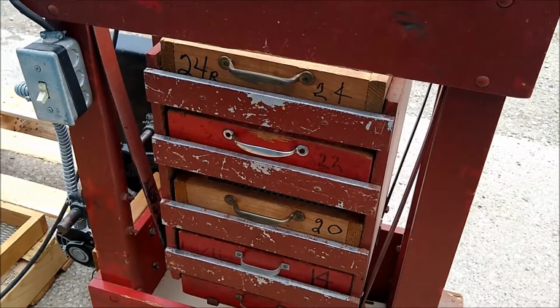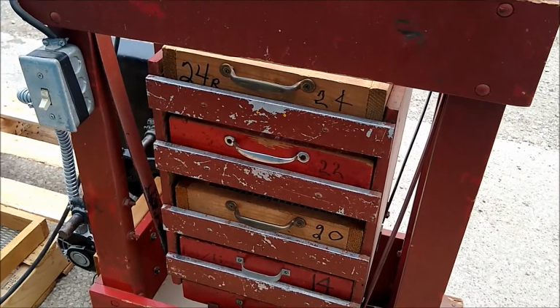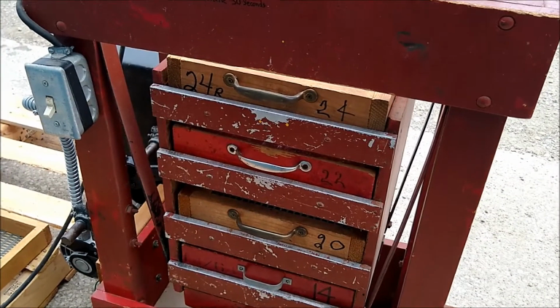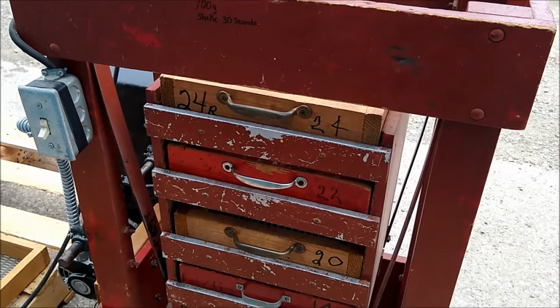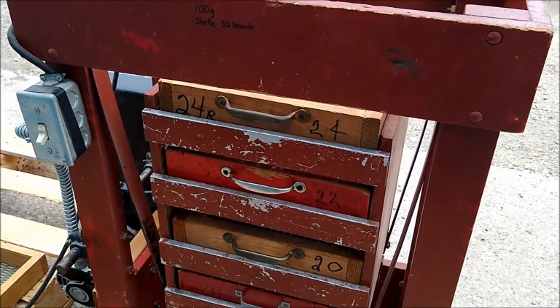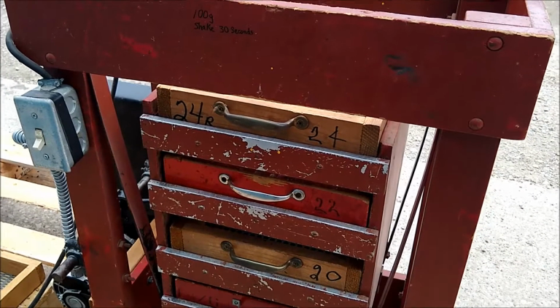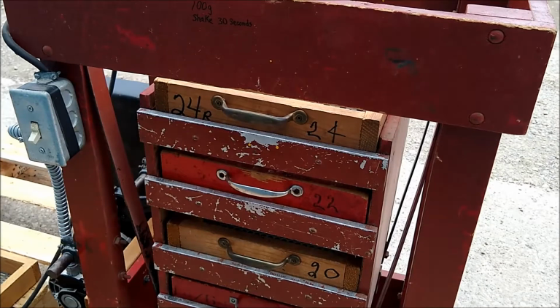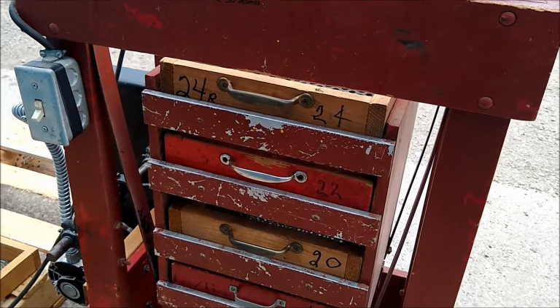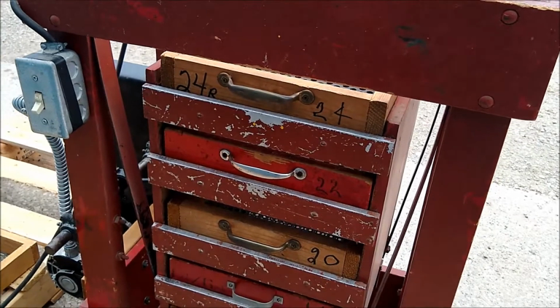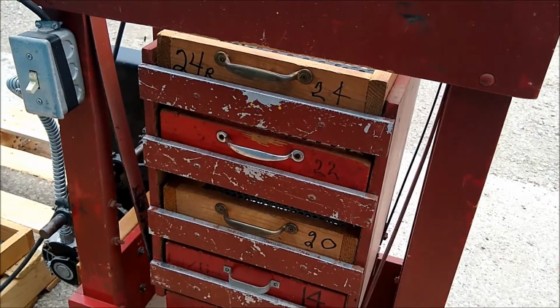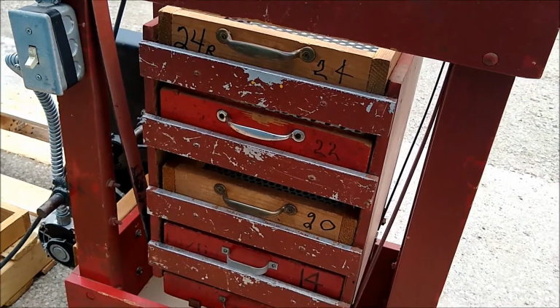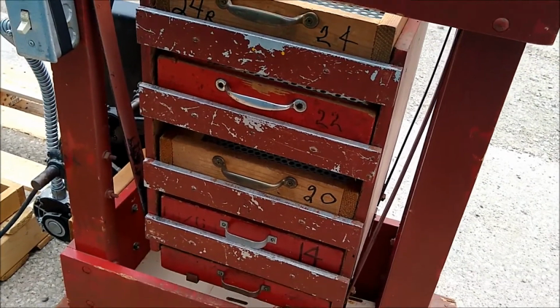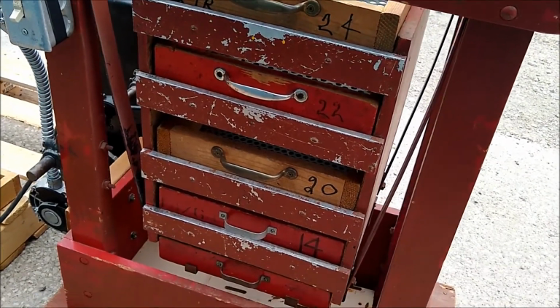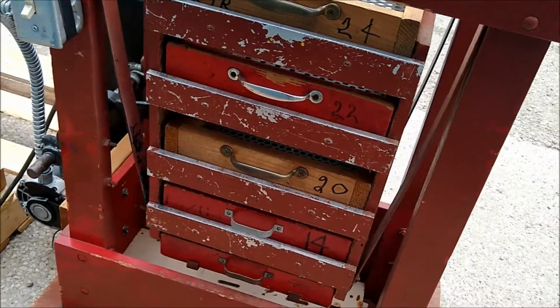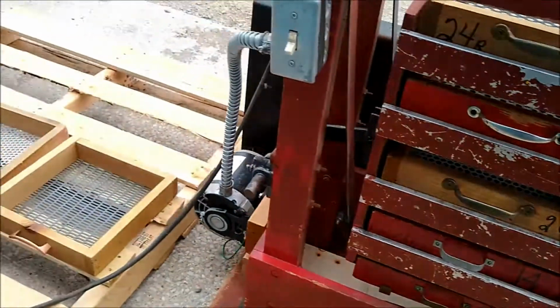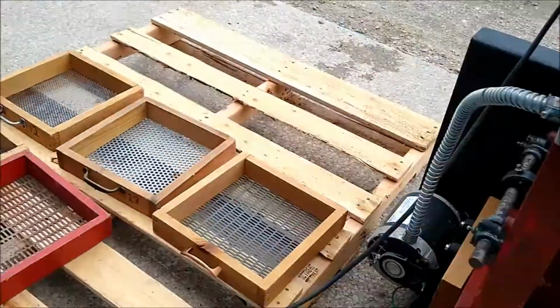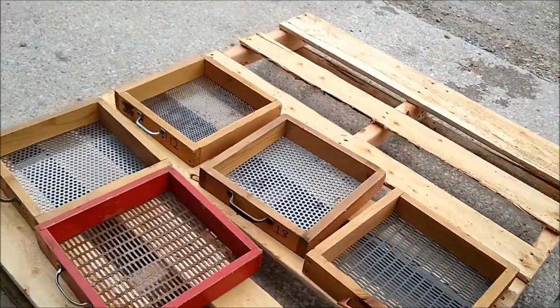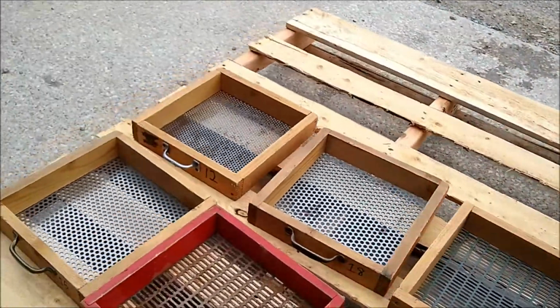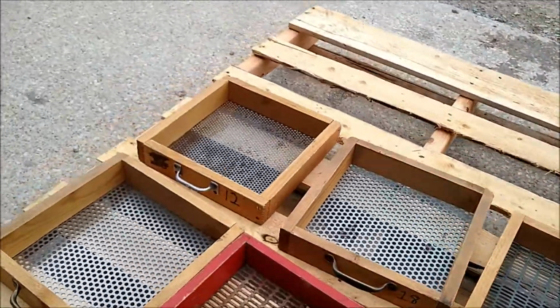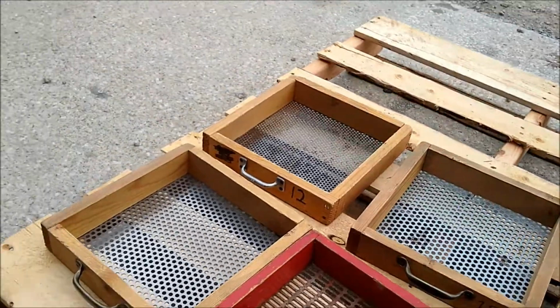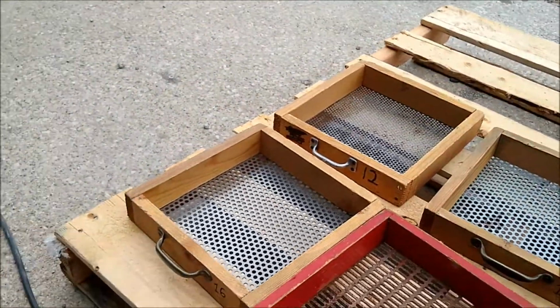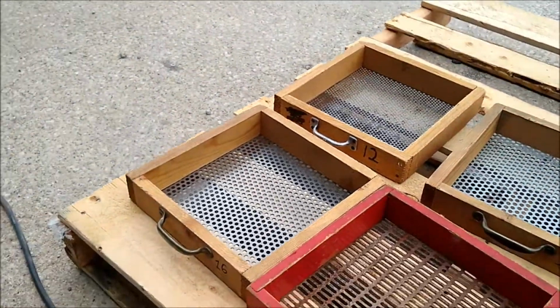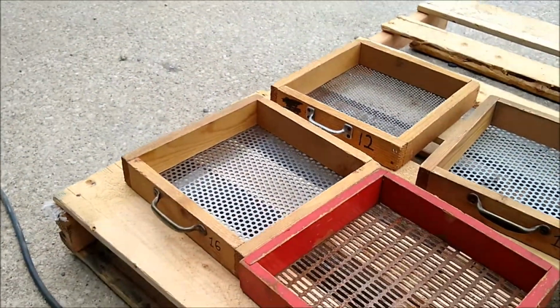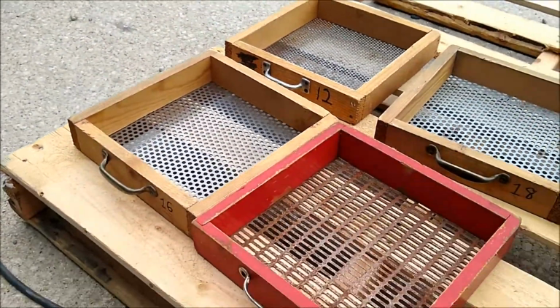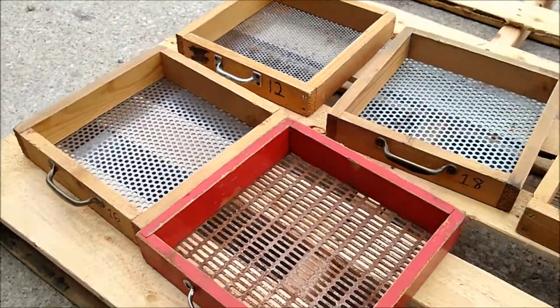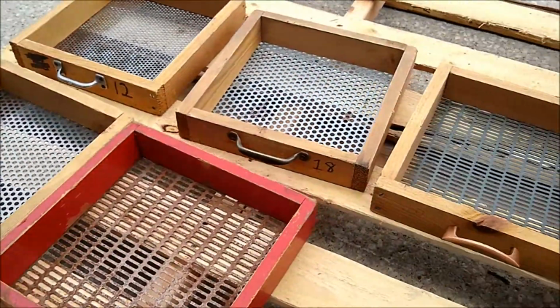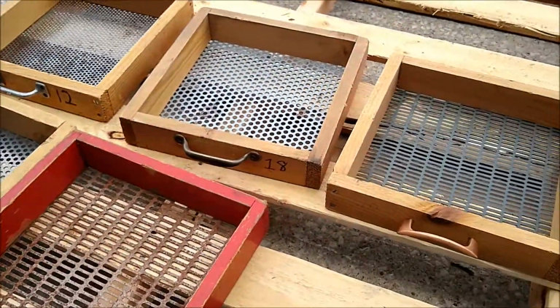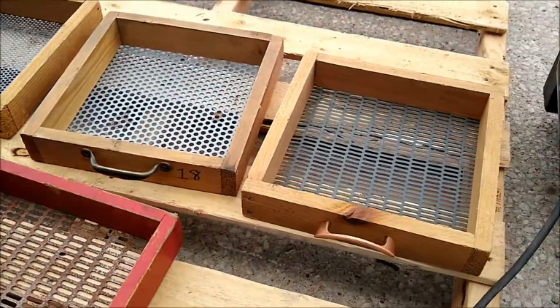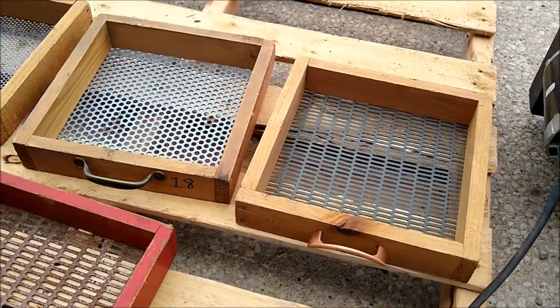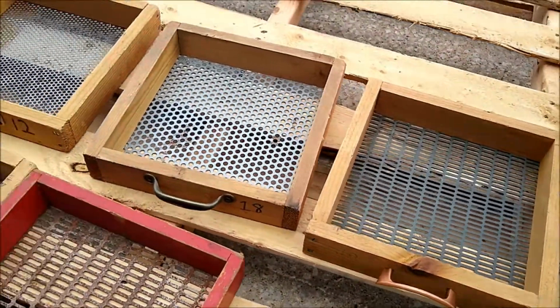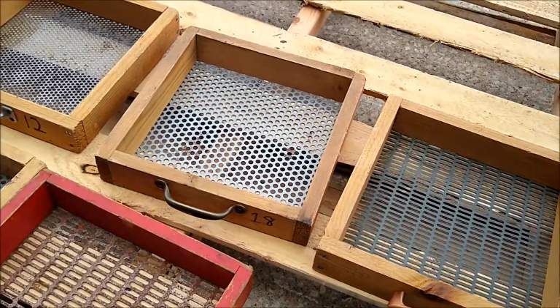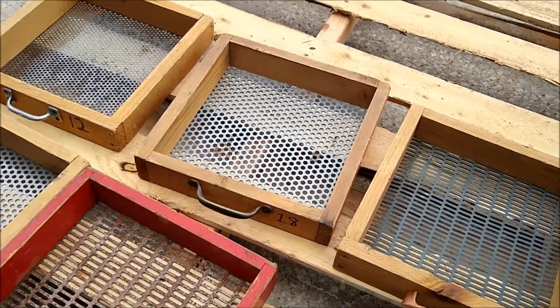The screens that it comes with are 24, 22, 20, 14. It also has a 12, 16, a 13 slot, a 10 slot, and an 18 round.